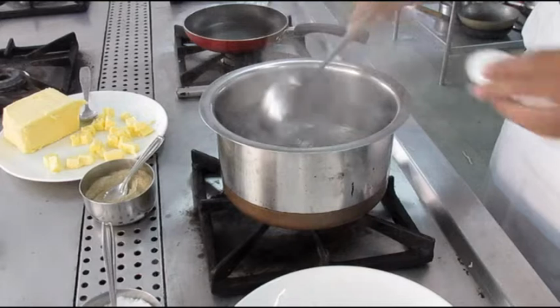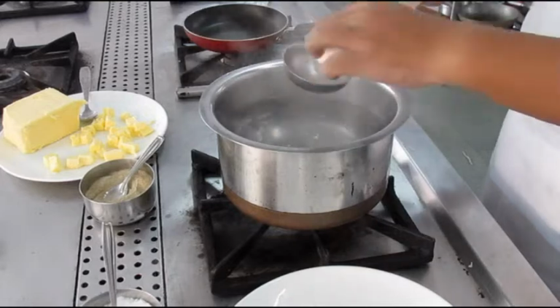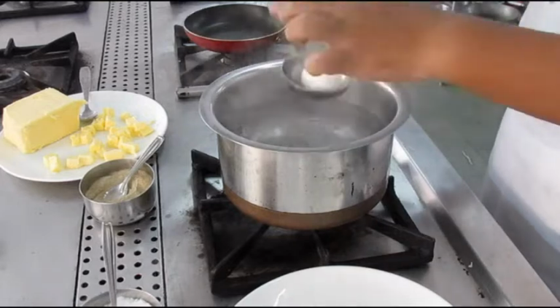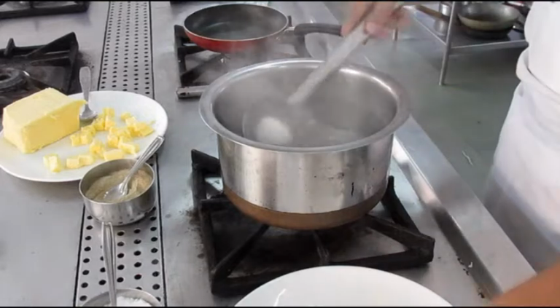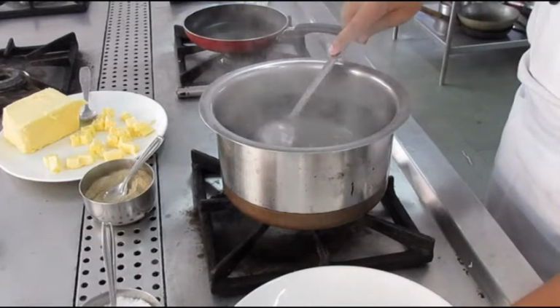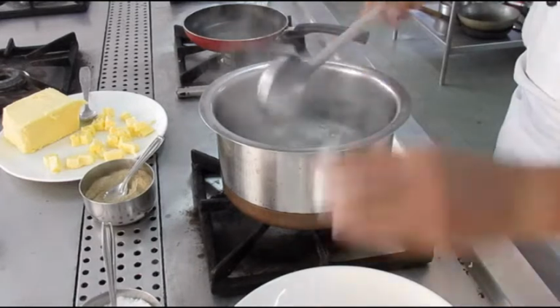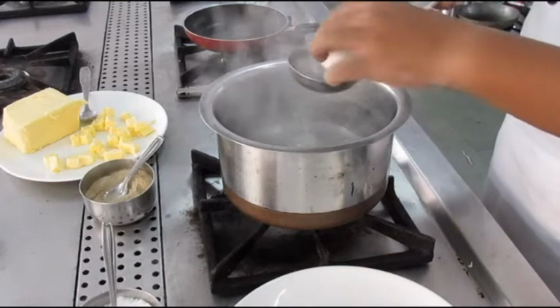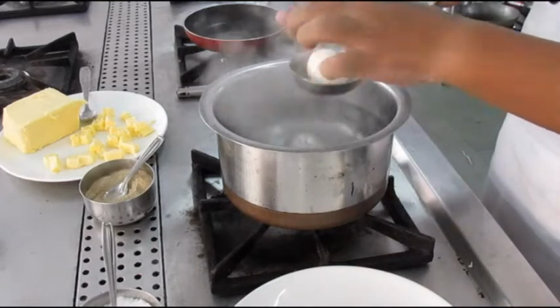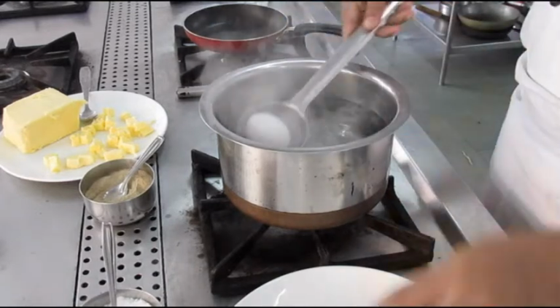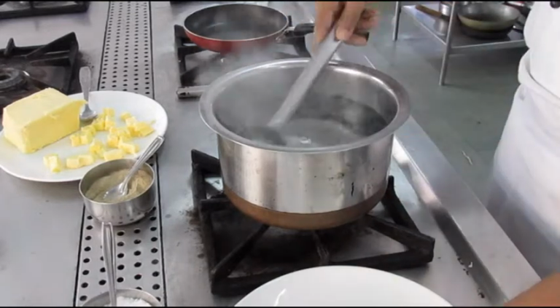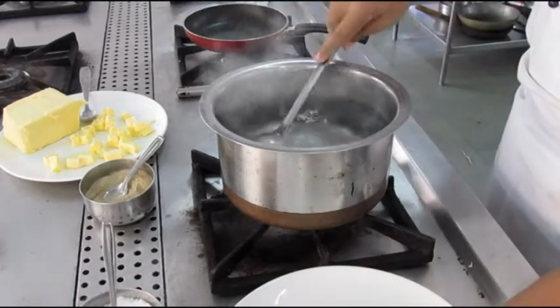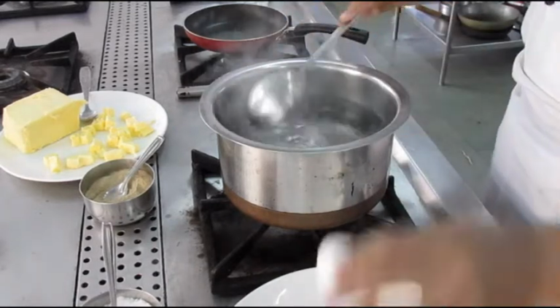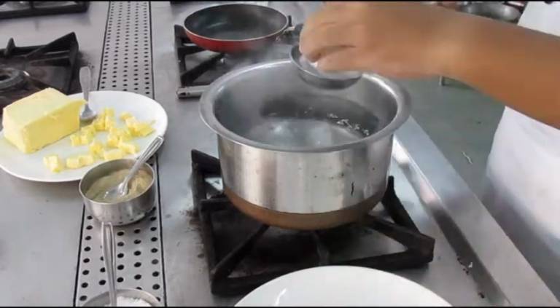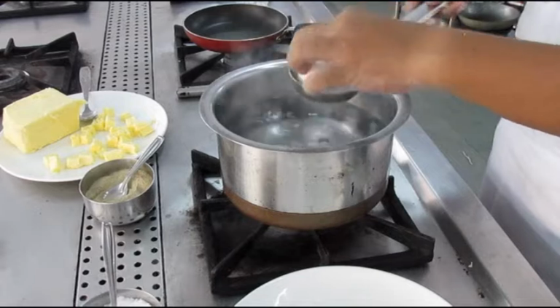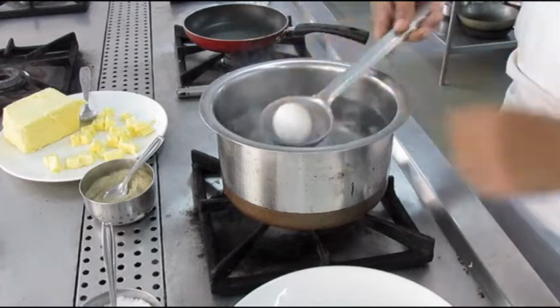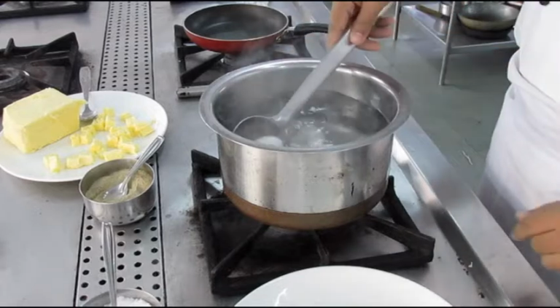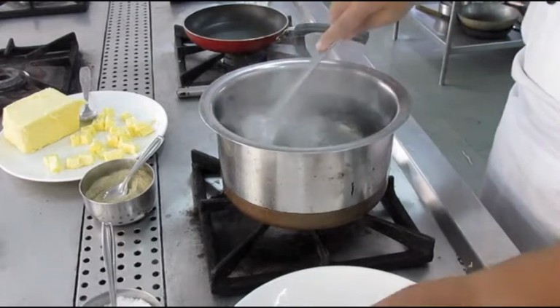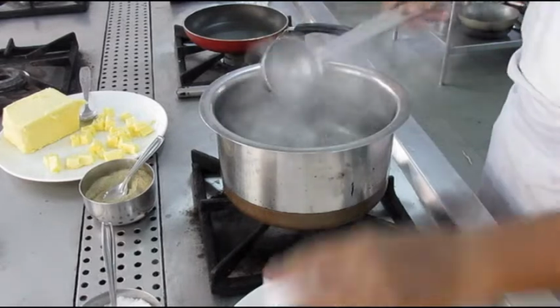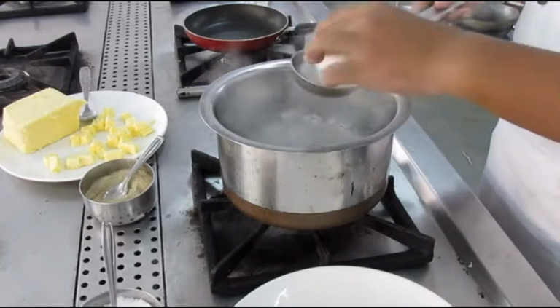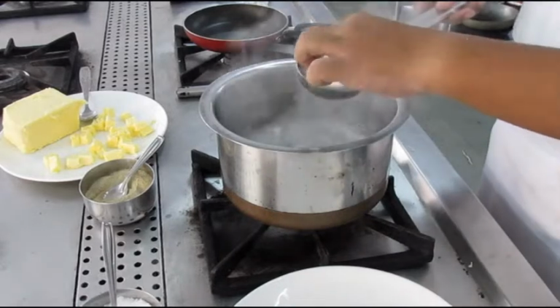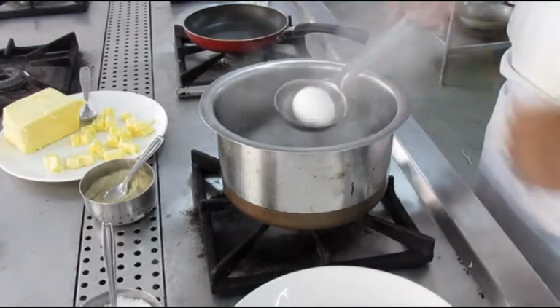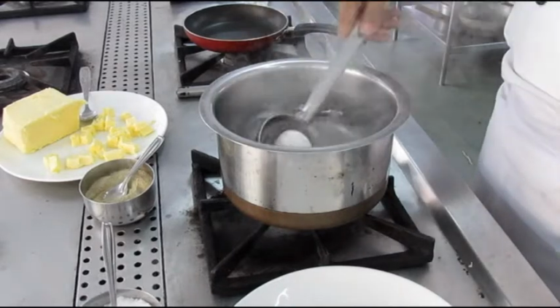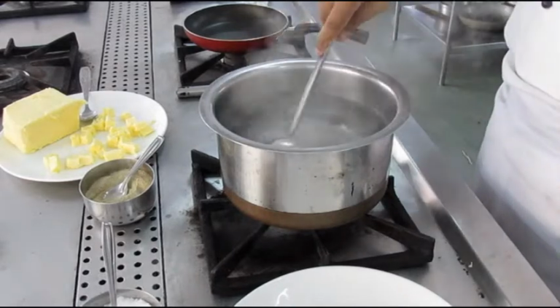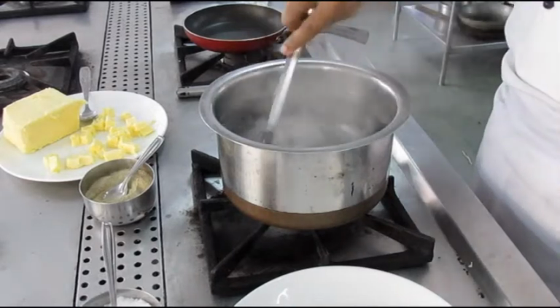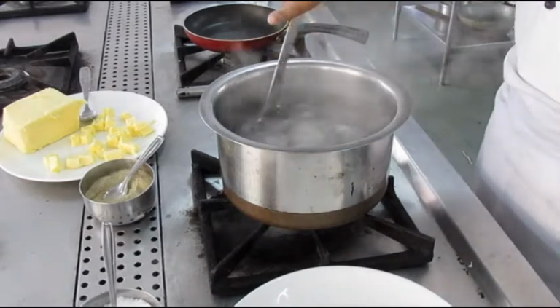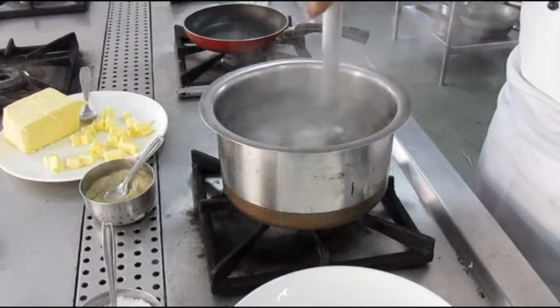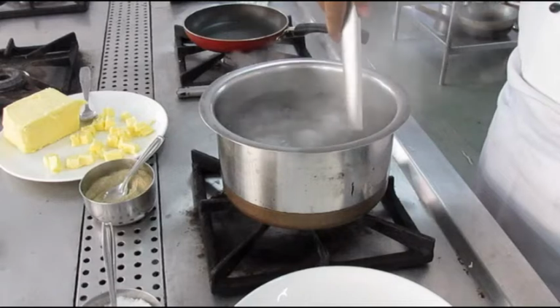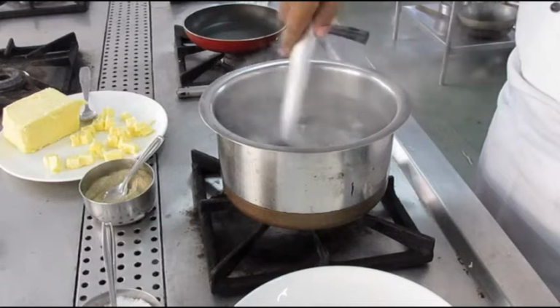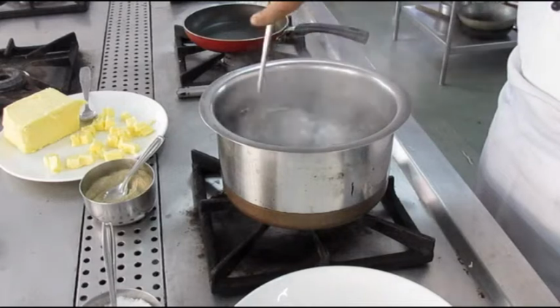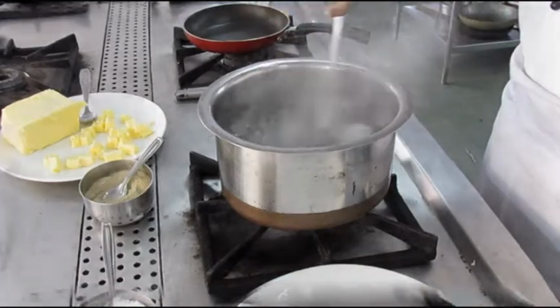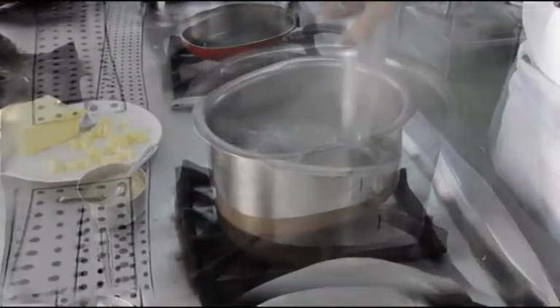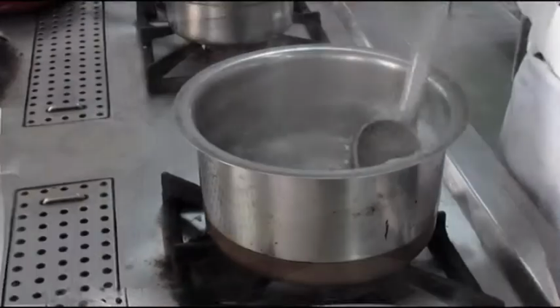Once the water comes to a boil we will gently place the eggs in the boiling water. This will be done with the help of a round spoon. We cannot just directly put the eggs into the vessel because the eggs might crack.